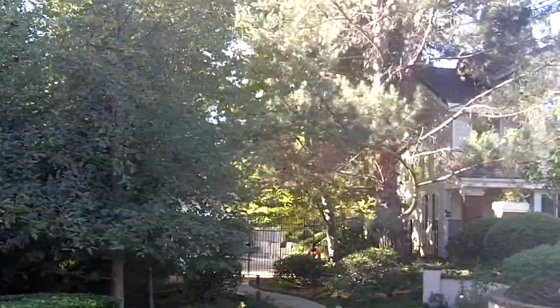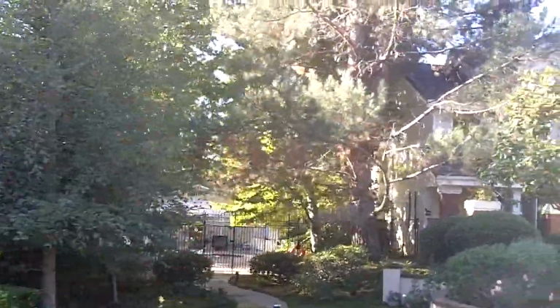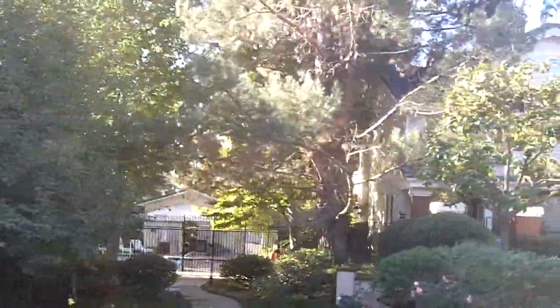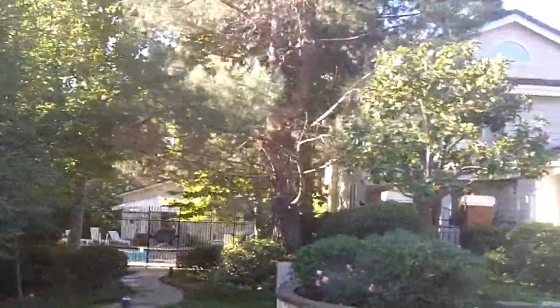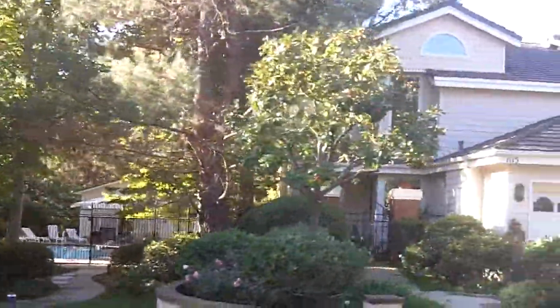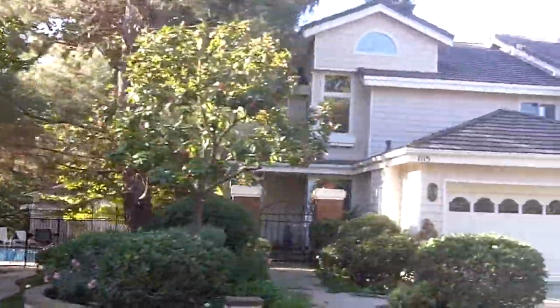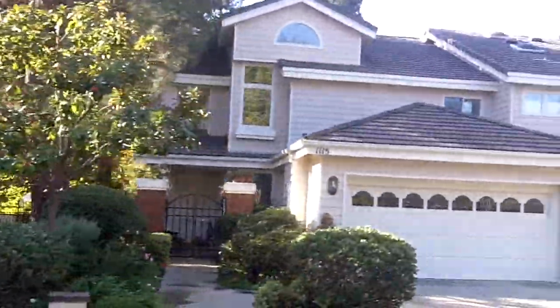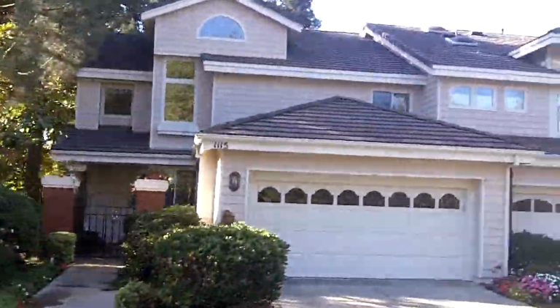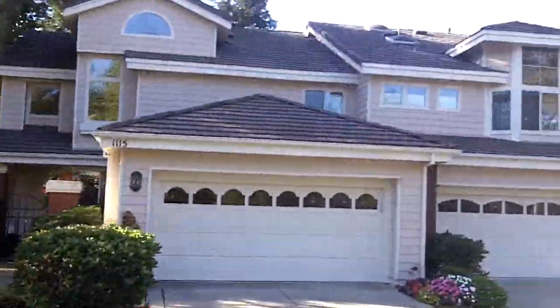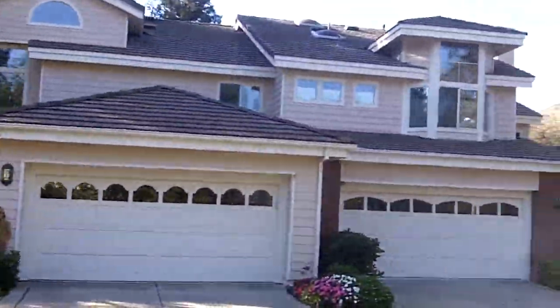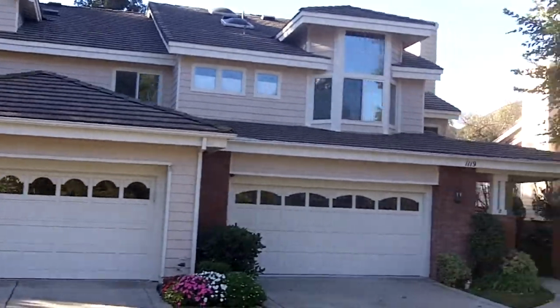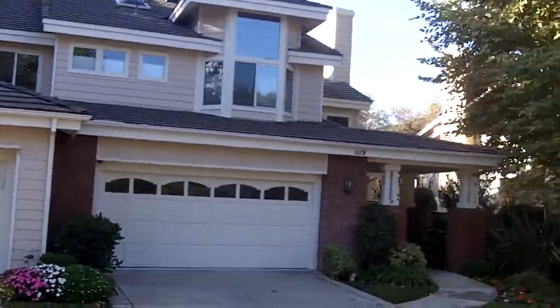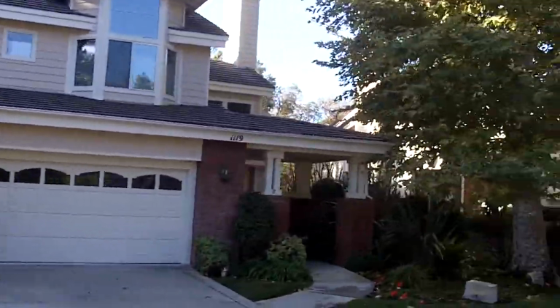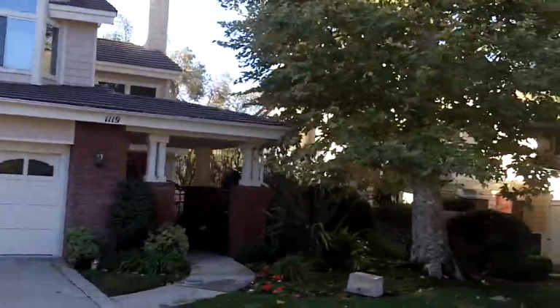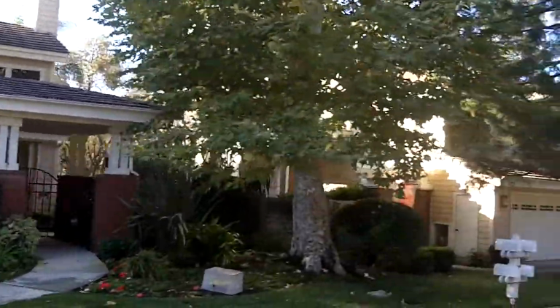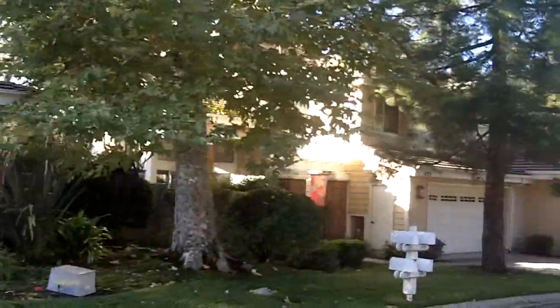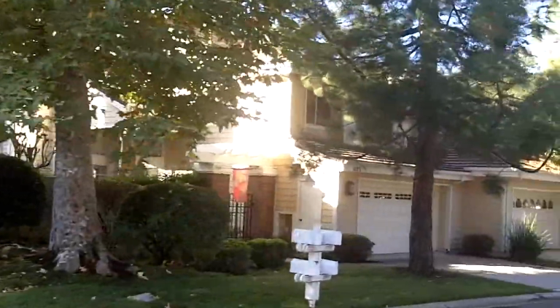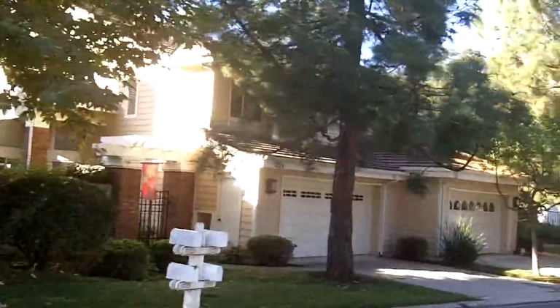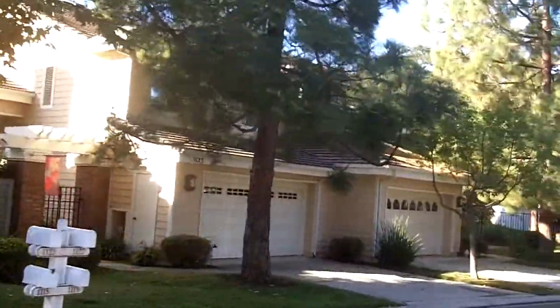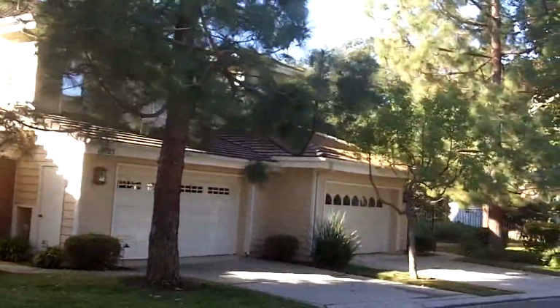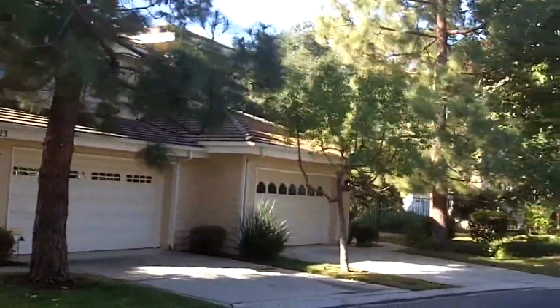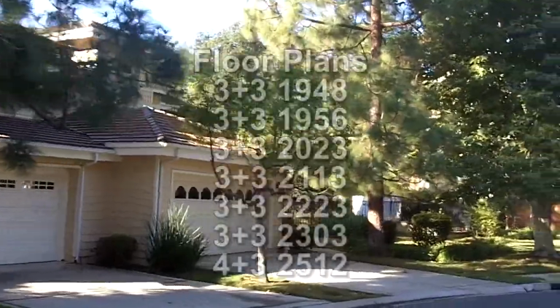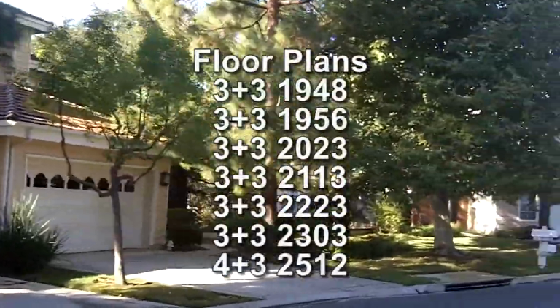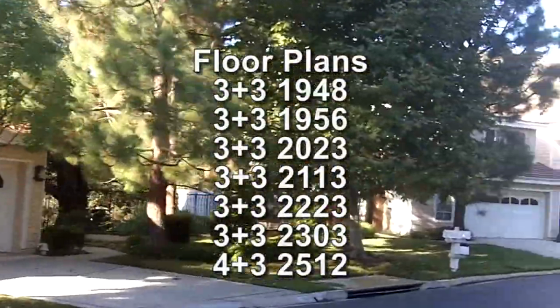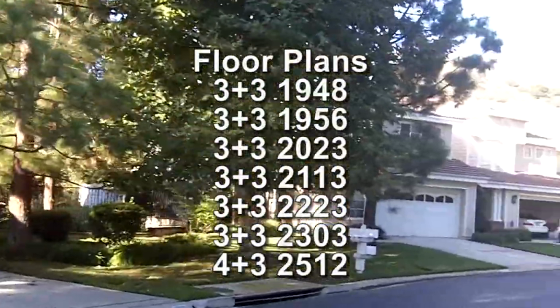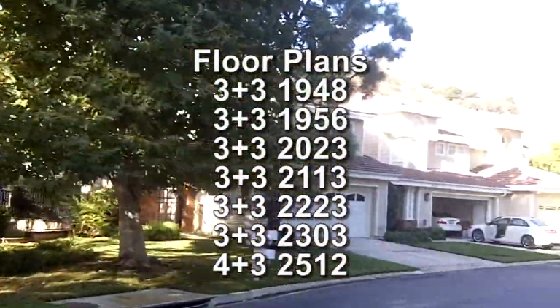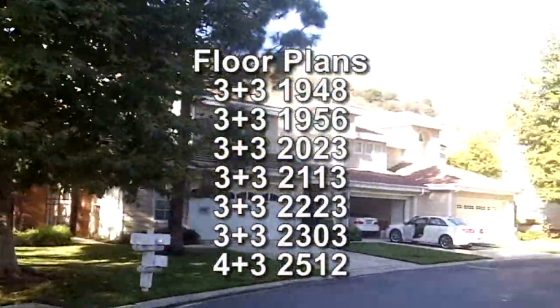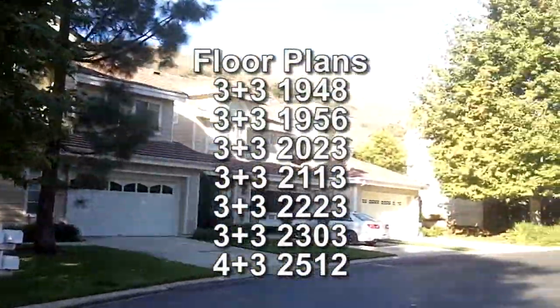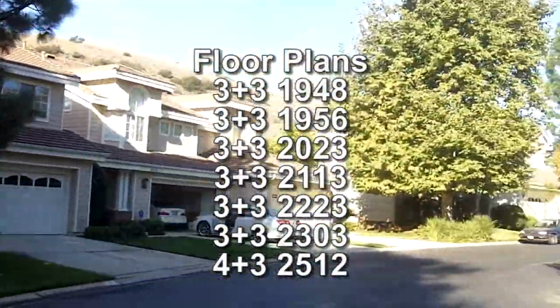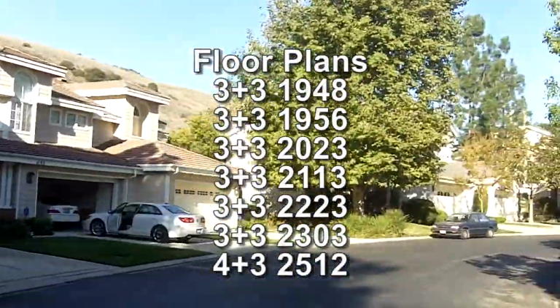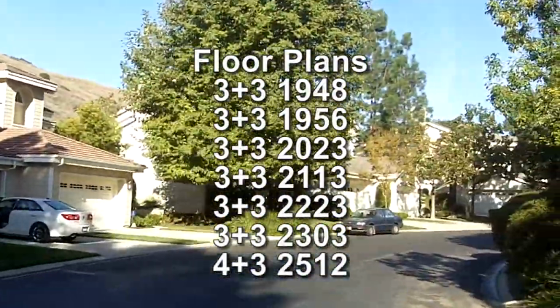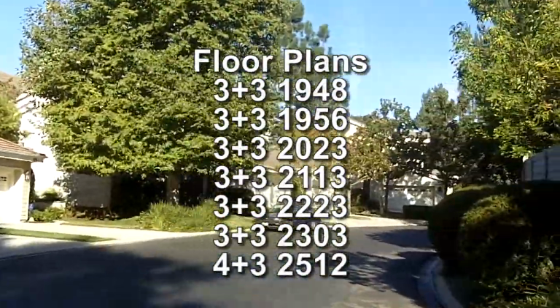Kensington Park is a beautiful community in the exclusive North Ranch section of Westlake Village. It's made up of duplex style homes built in the early 1990s. The homes are all a good size, ranging from 1,948 square feet to just over 2,500 square feet, and each home has a two car garage.